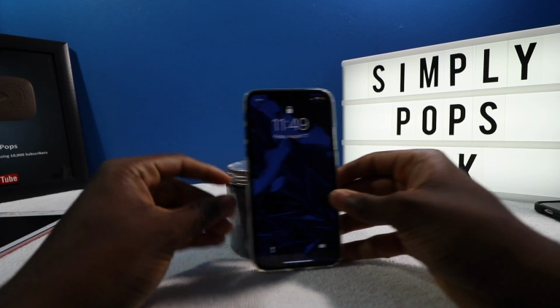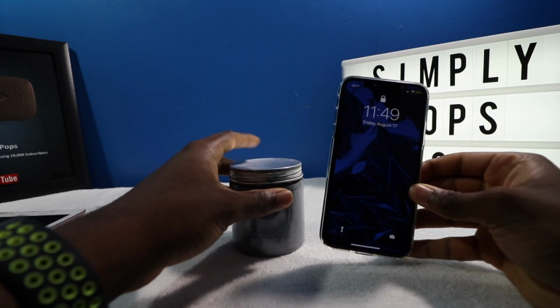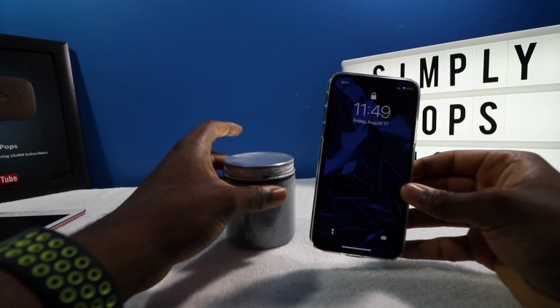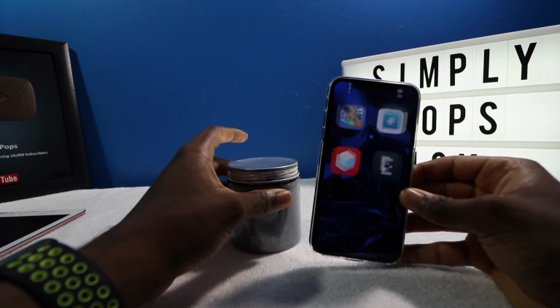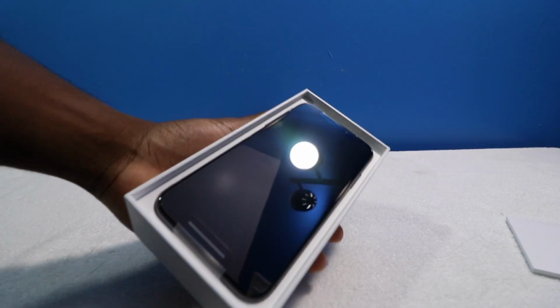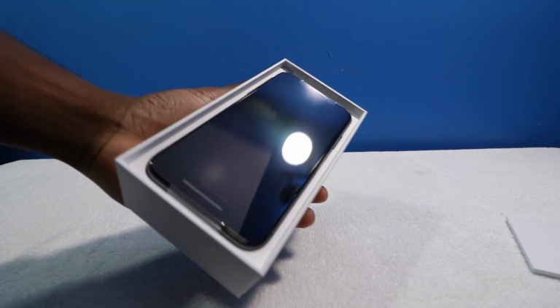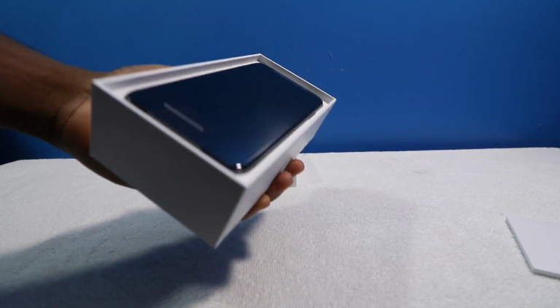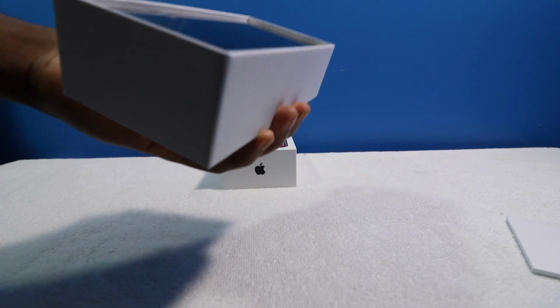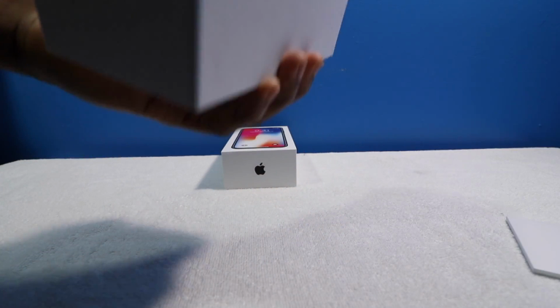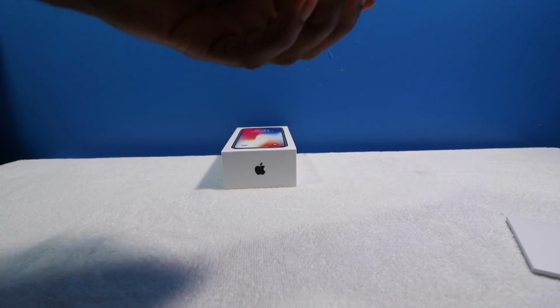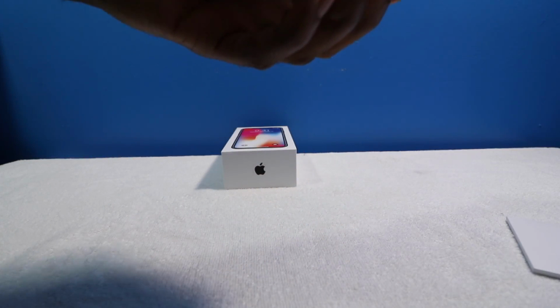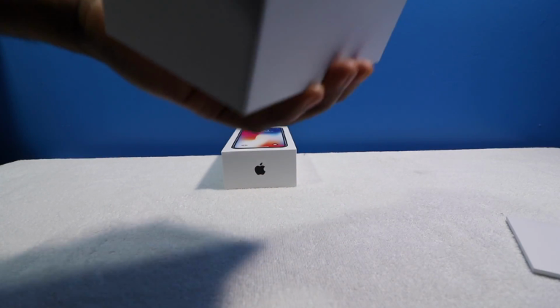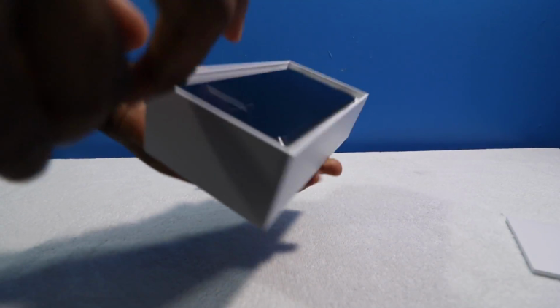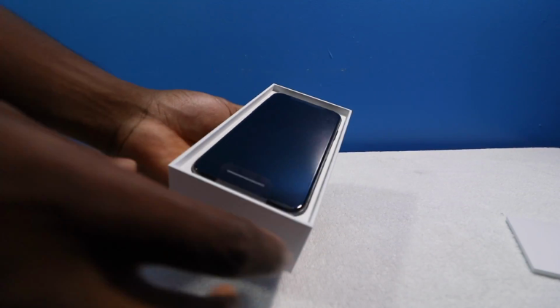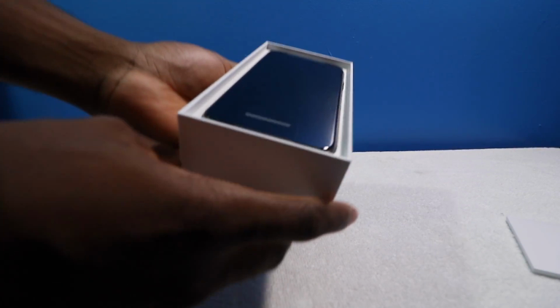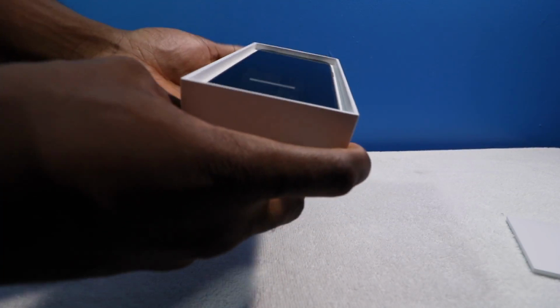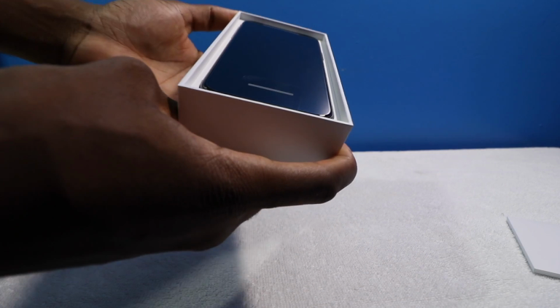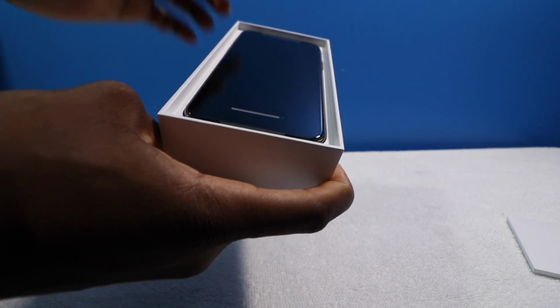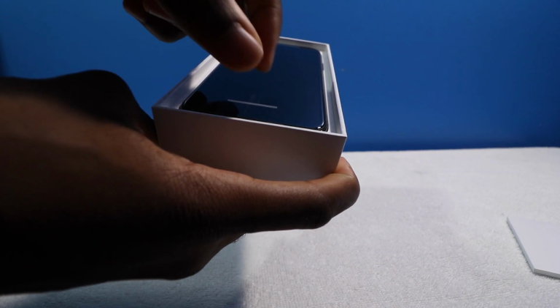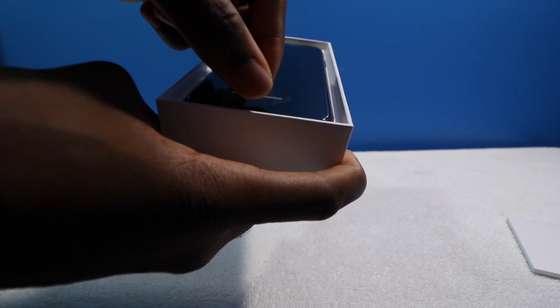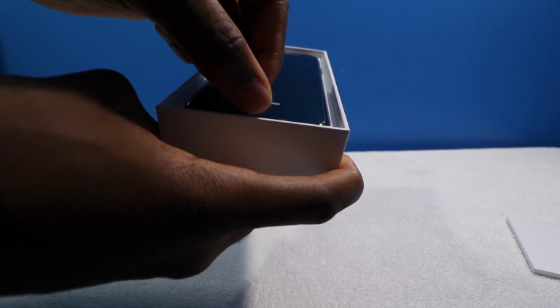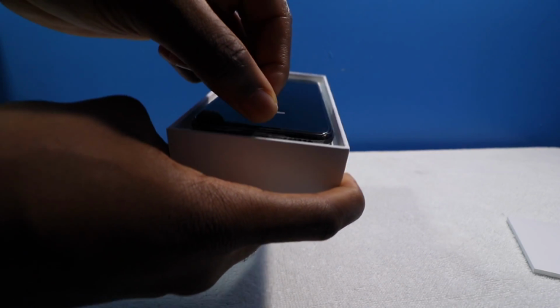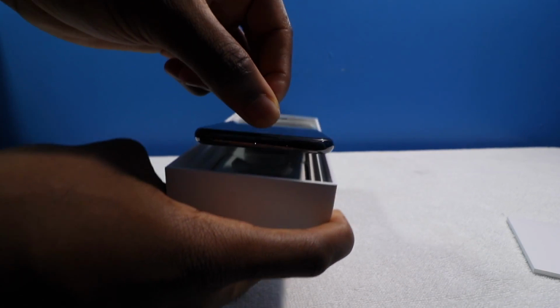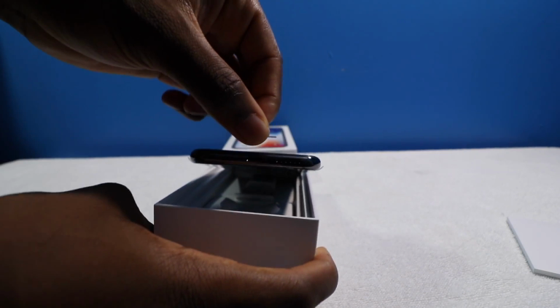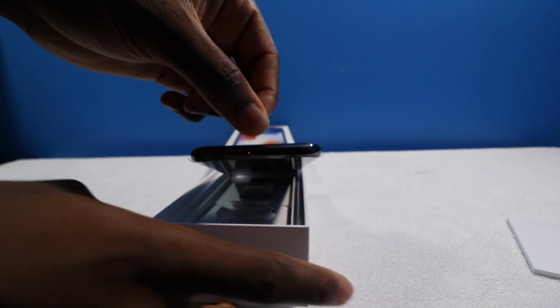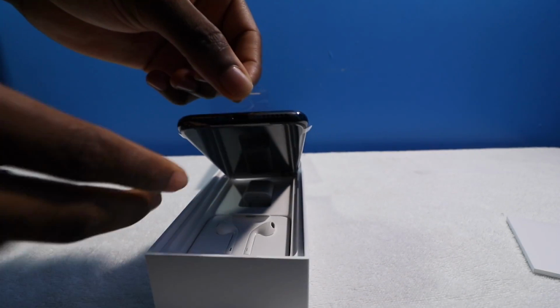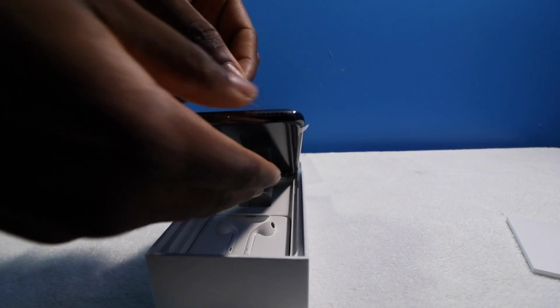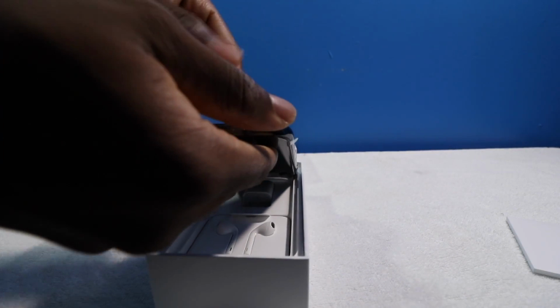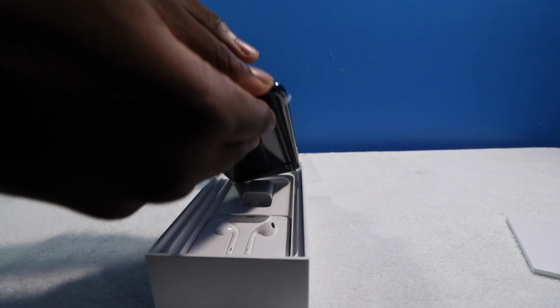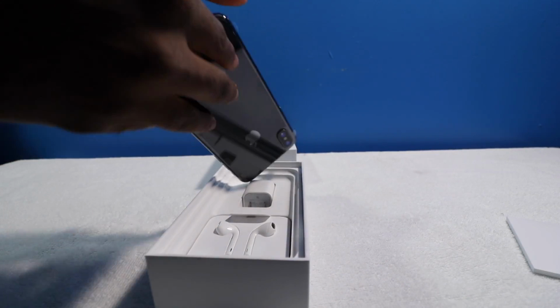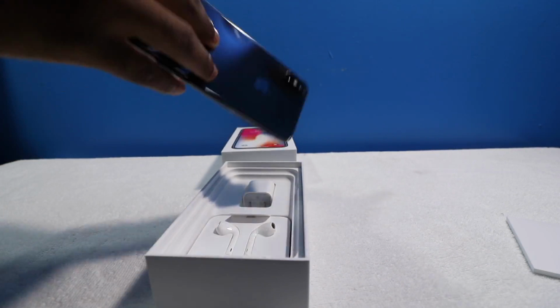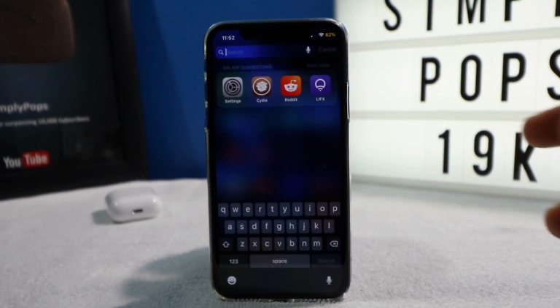I'm still rocking out with this. So this is the brand new iPhone X — it's running iOS 11.3 and it is freshly jailbroken. But I'm here to give you guys some brand new tweaks of the week. The show must go on.